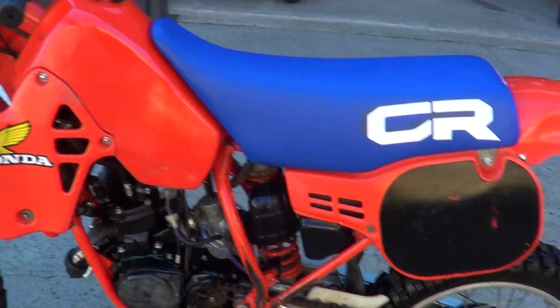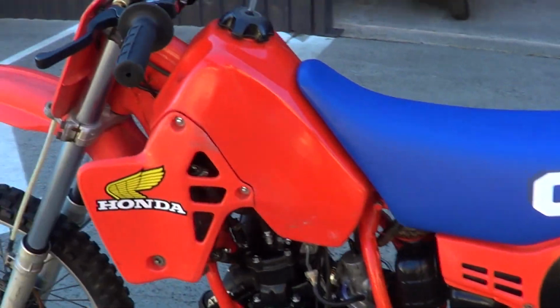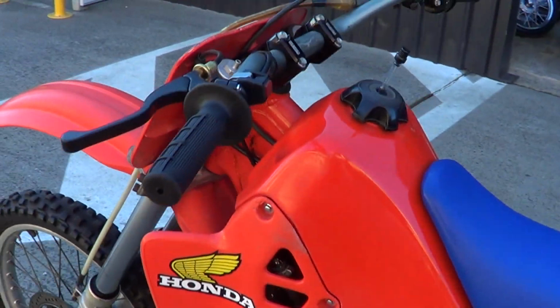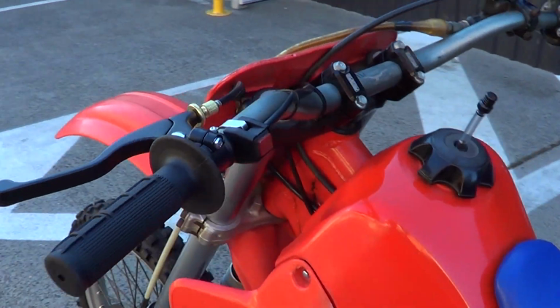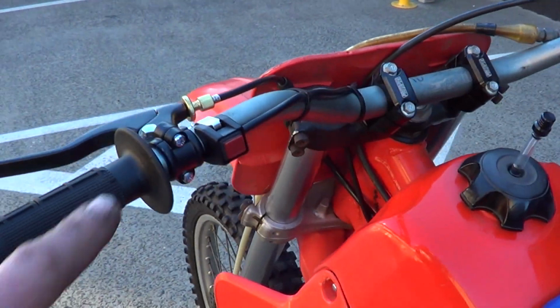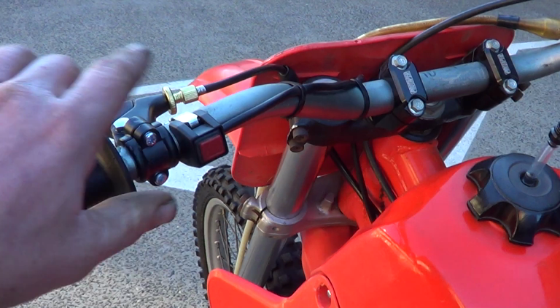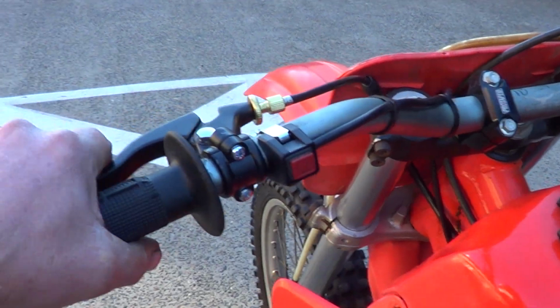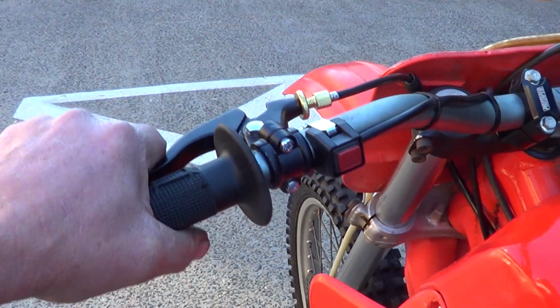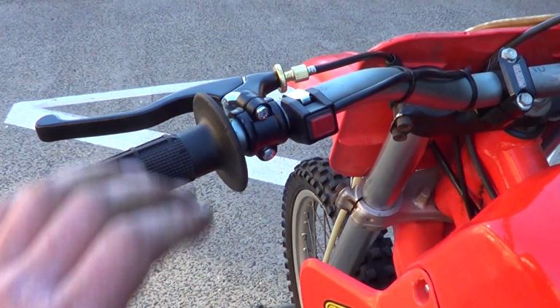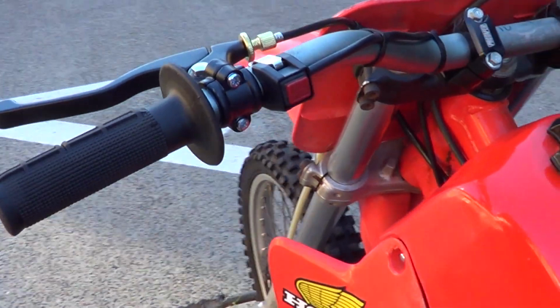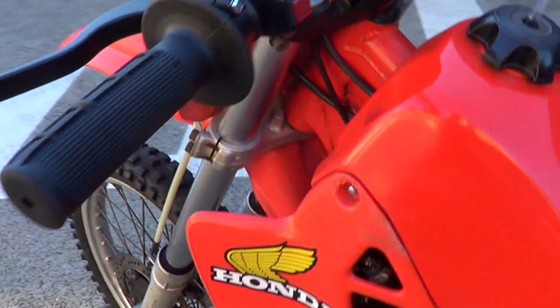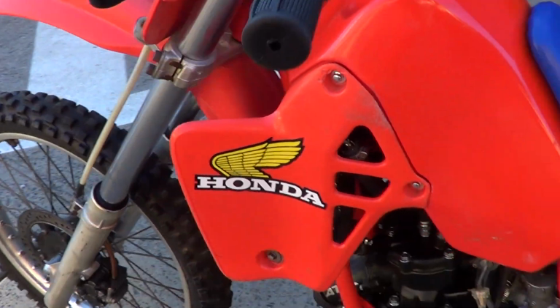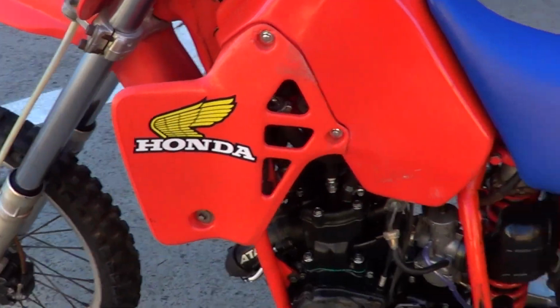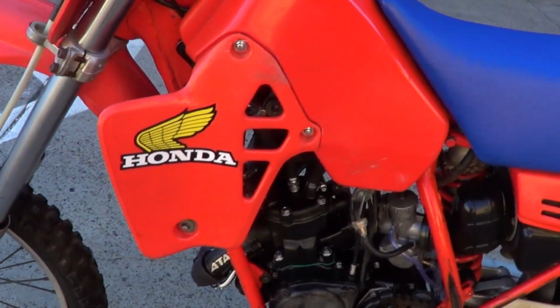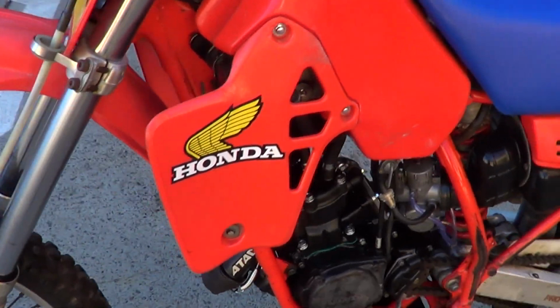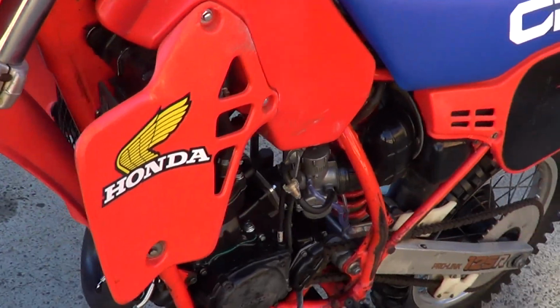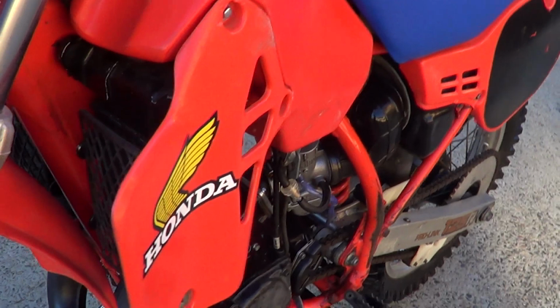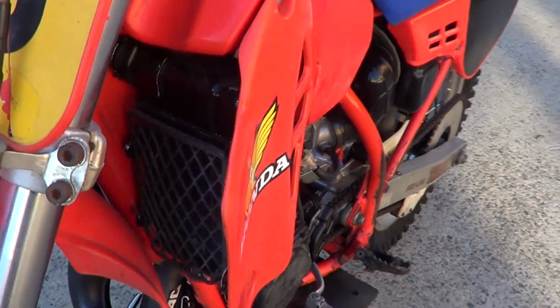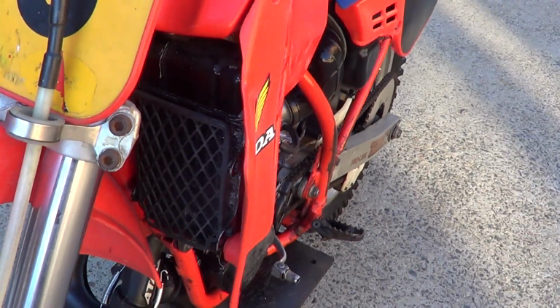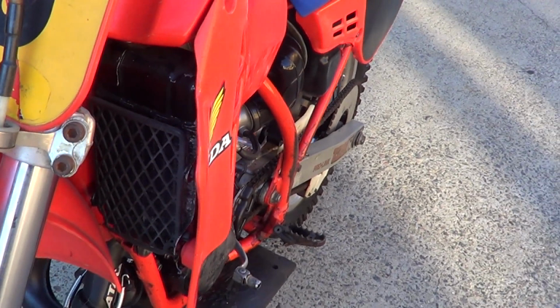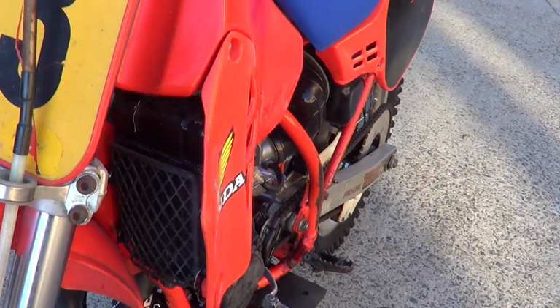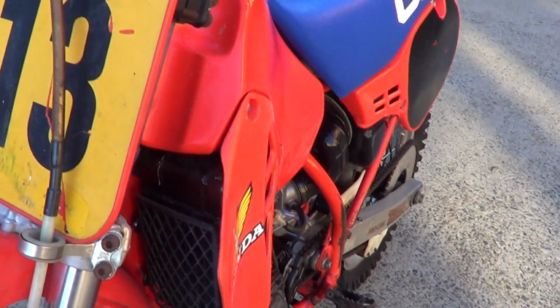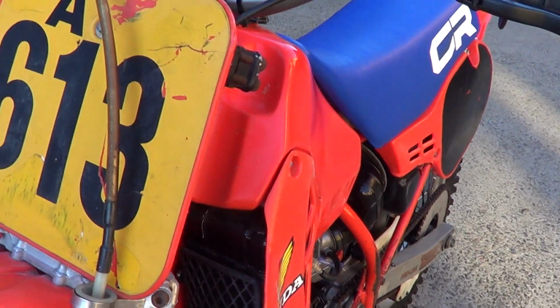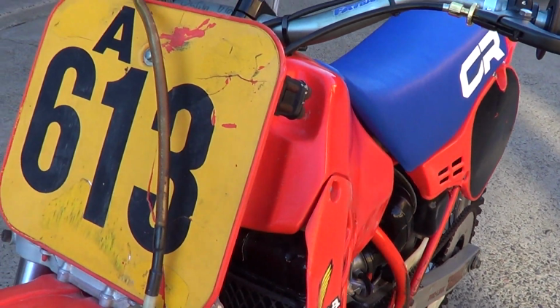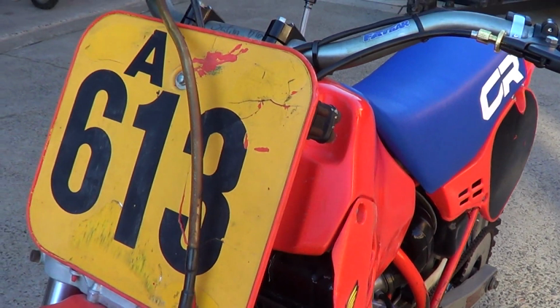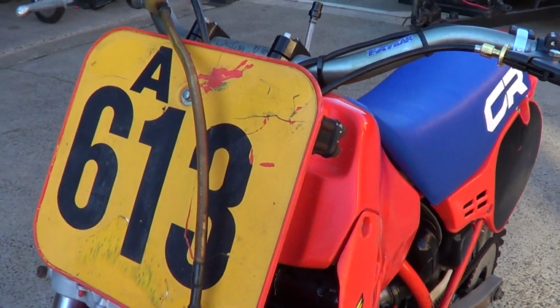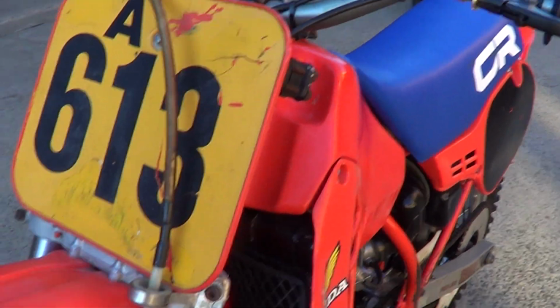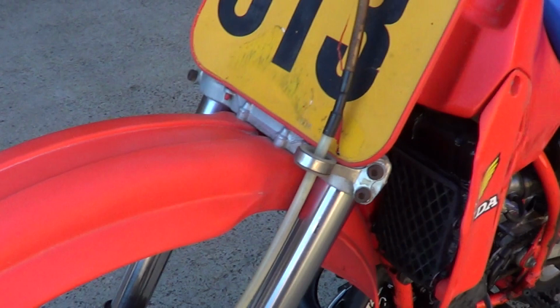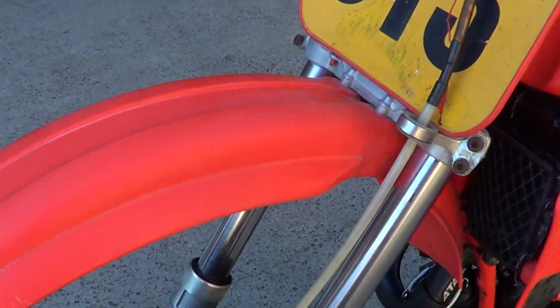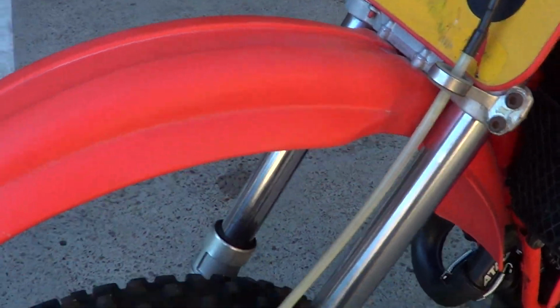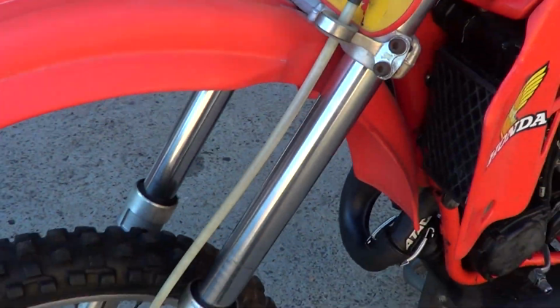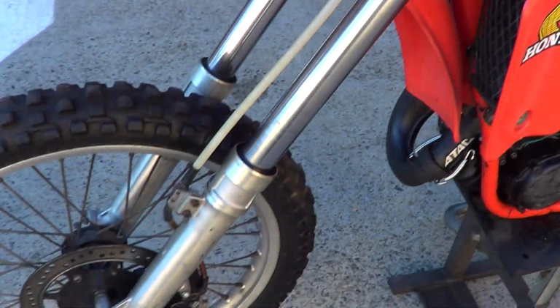Renthal fat bars on it. Put a new kill switch on it, new clutch cable, clutch lever. Few cracks in the front number plate there, but the front guard's original and the forks run really nice.